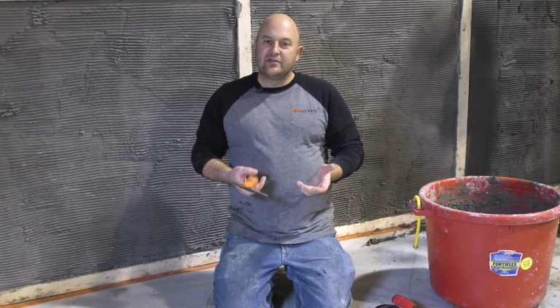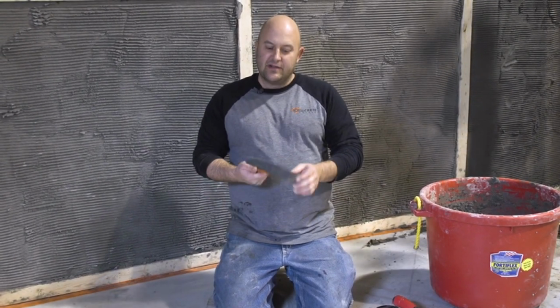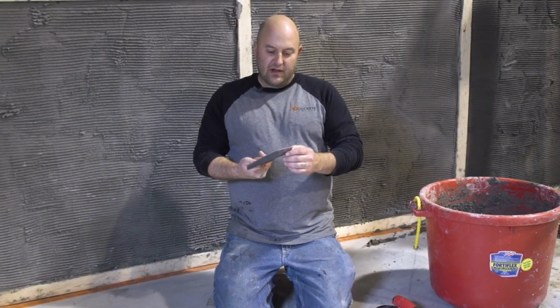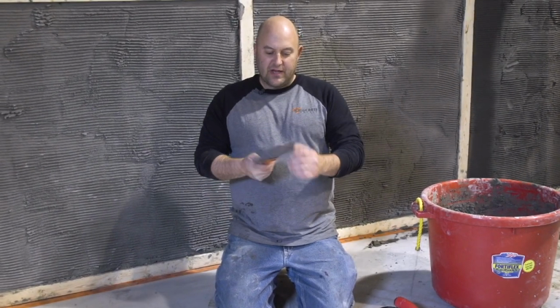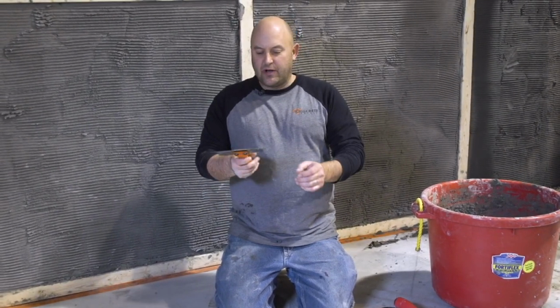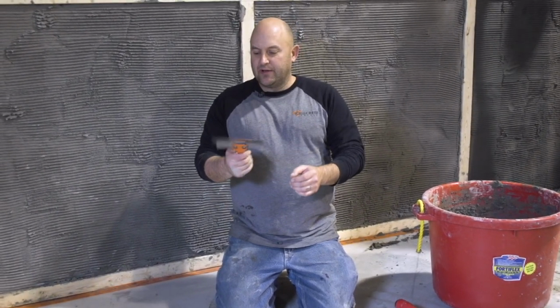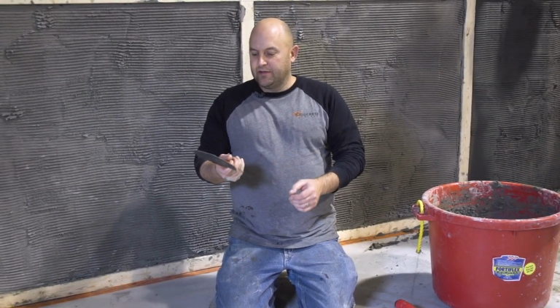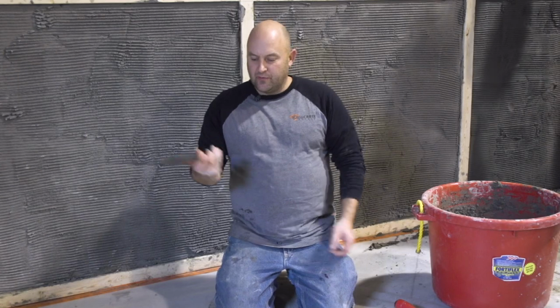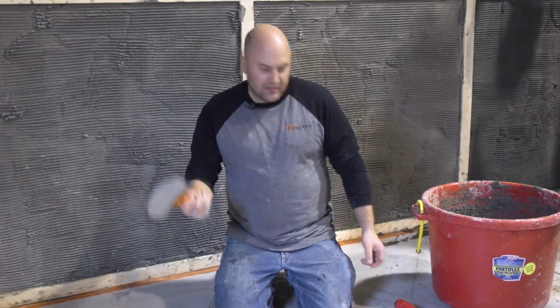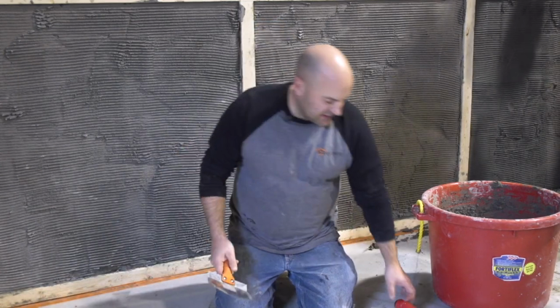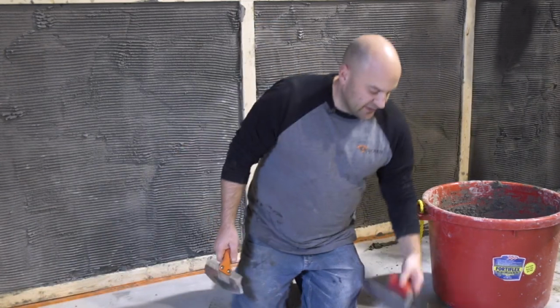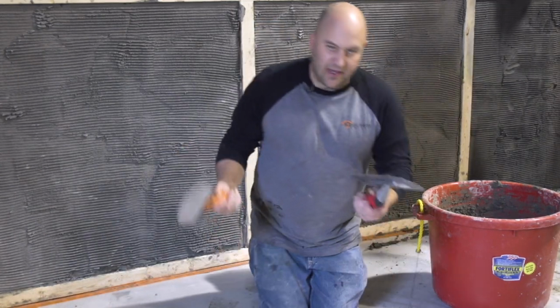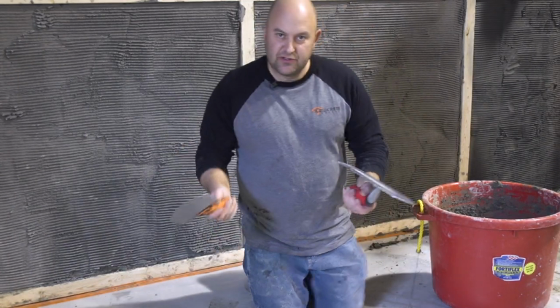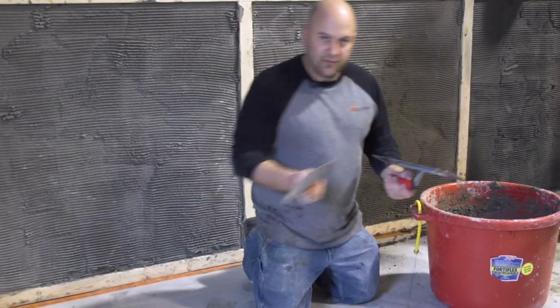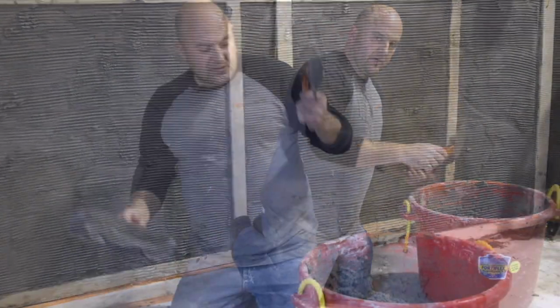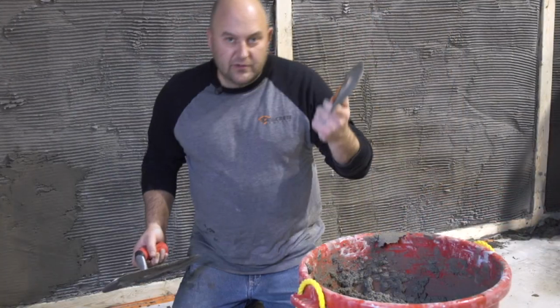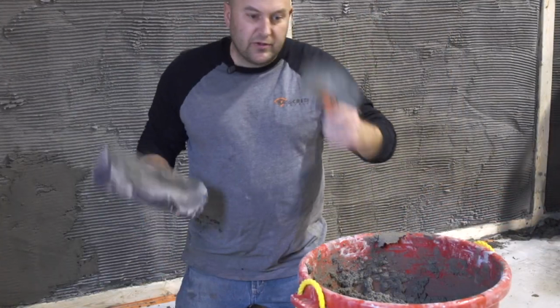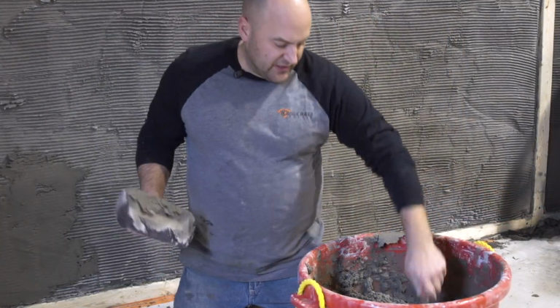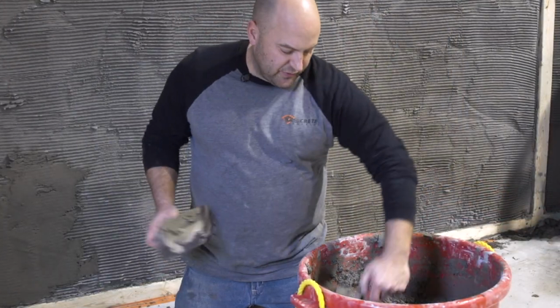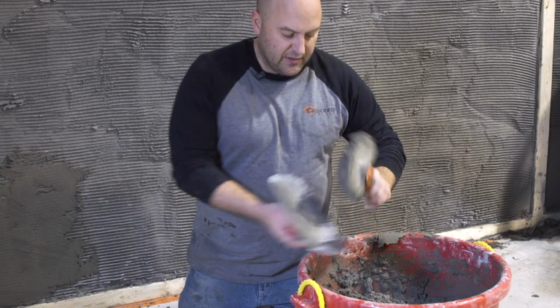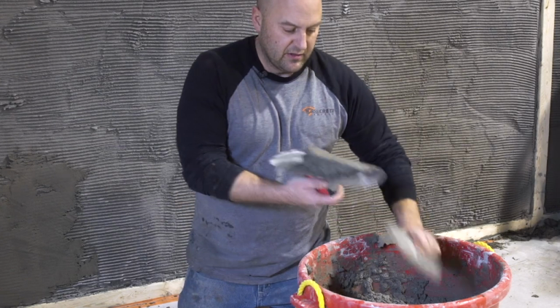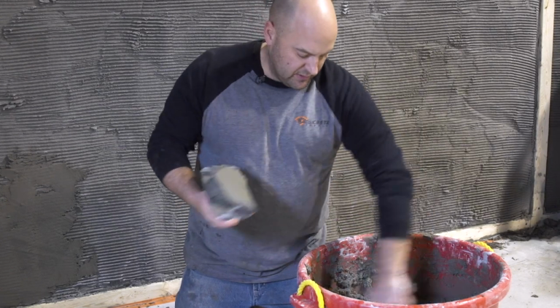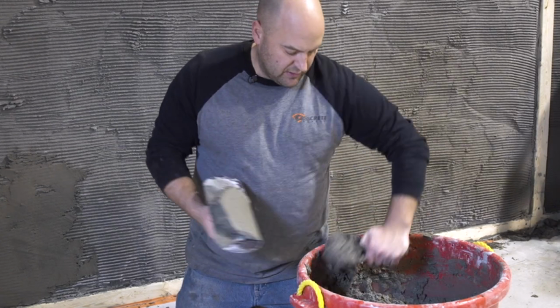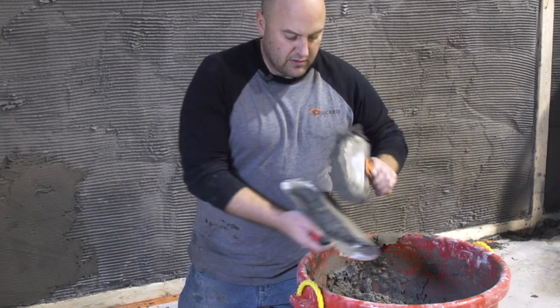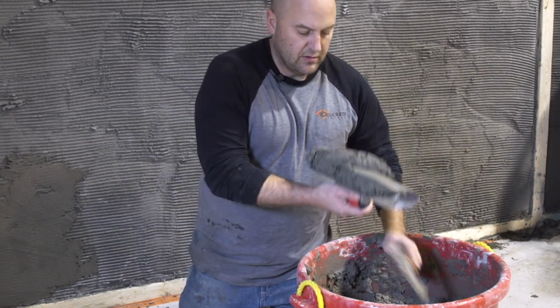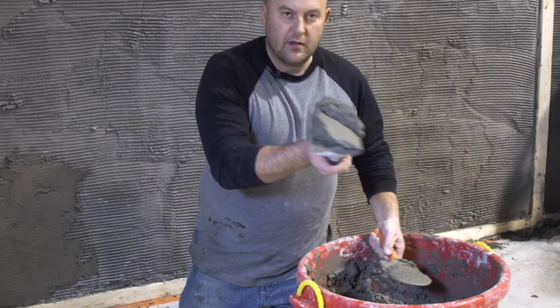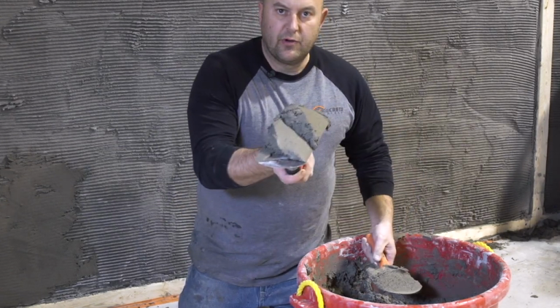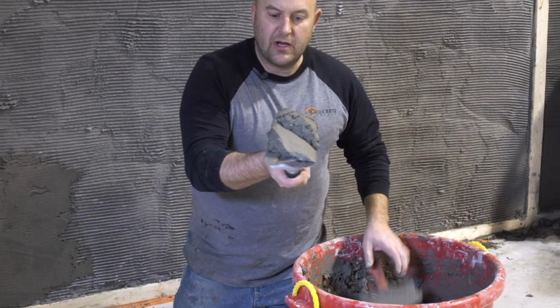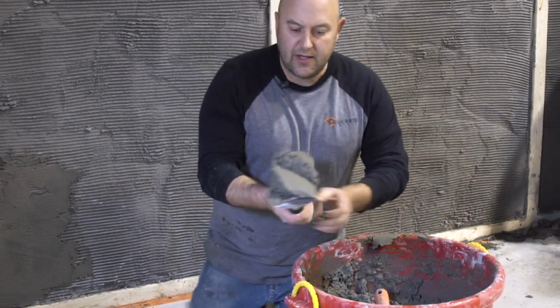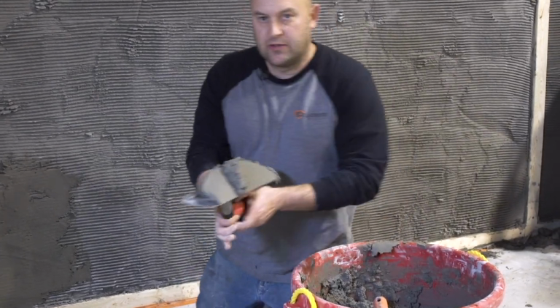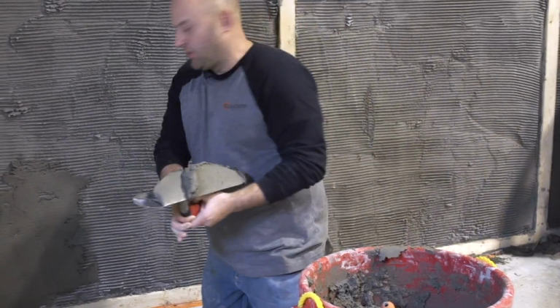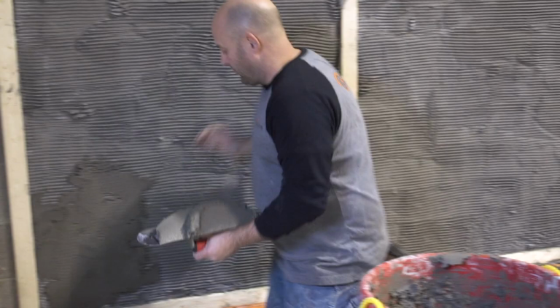Then we thought, why don't we actually use this to scoop the material? All we're going to do is take a scoop with this, put it on a trowel like that, and then we can just throw it right in our wall.